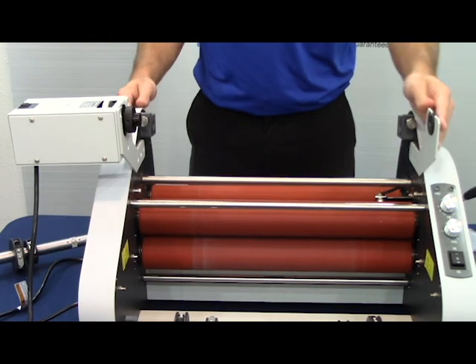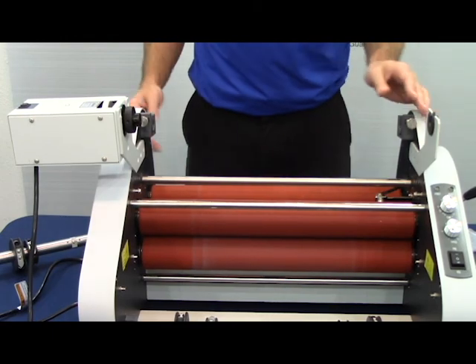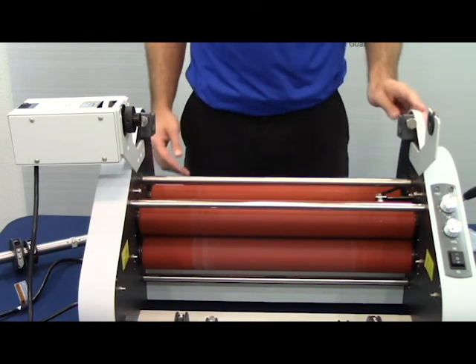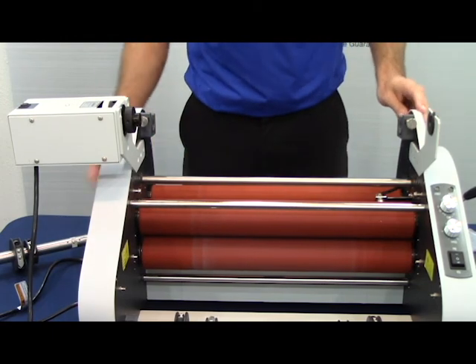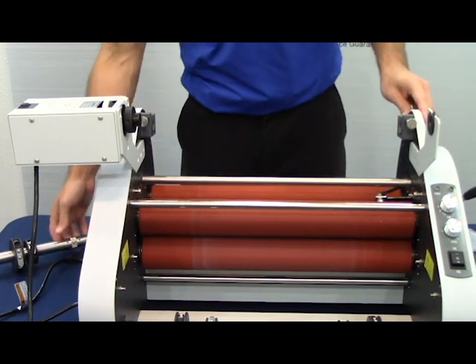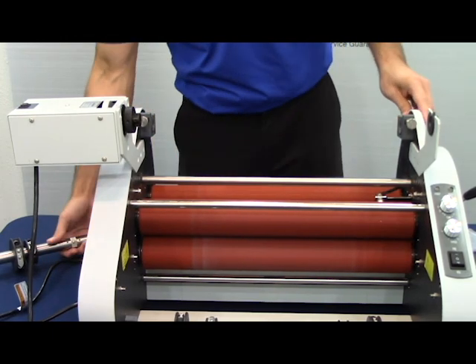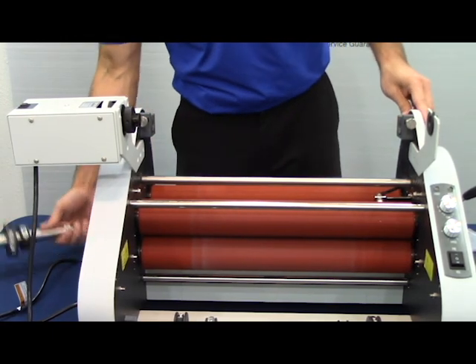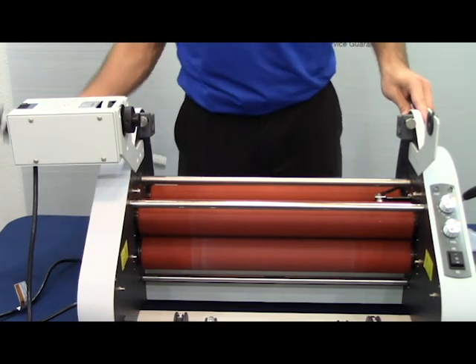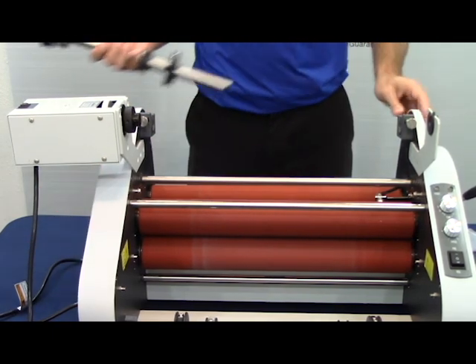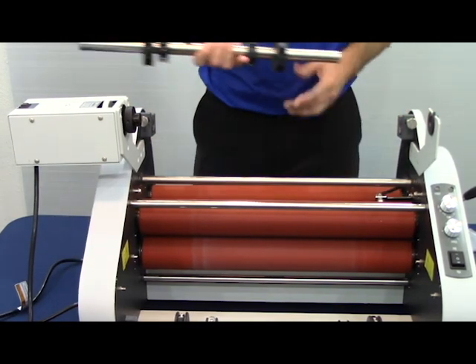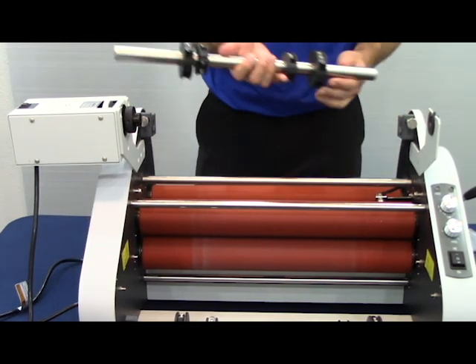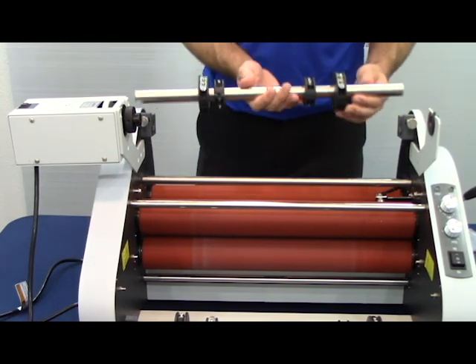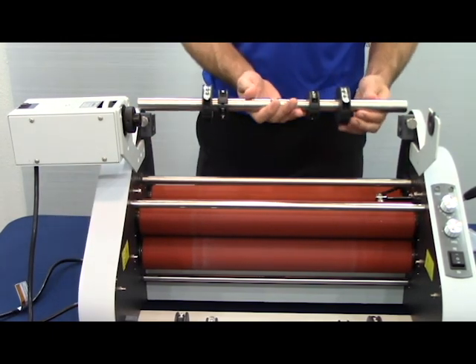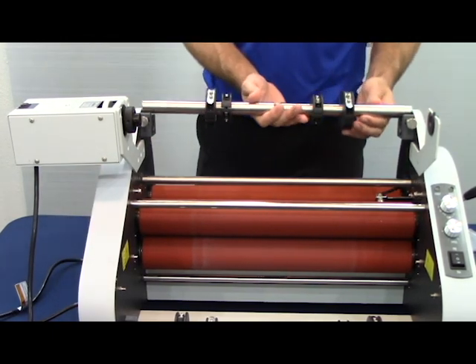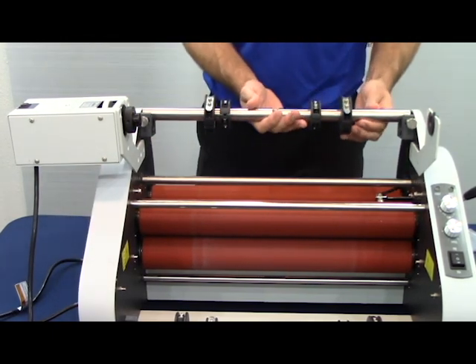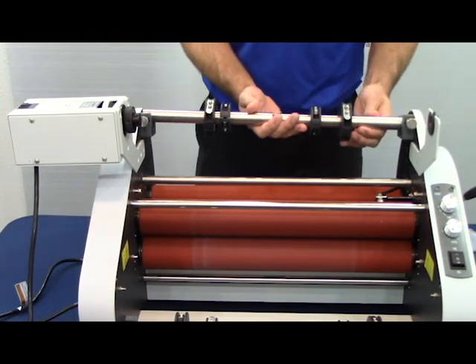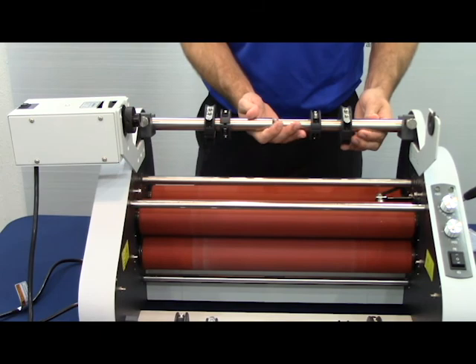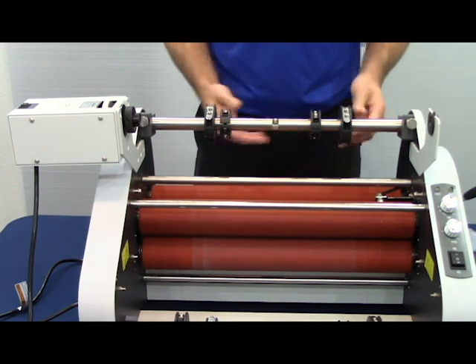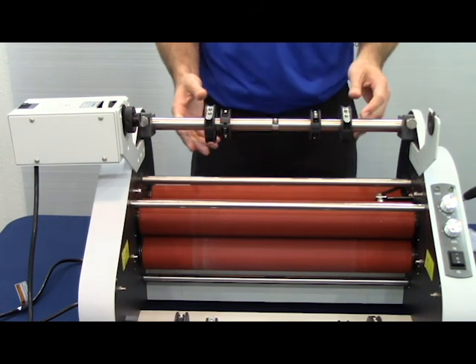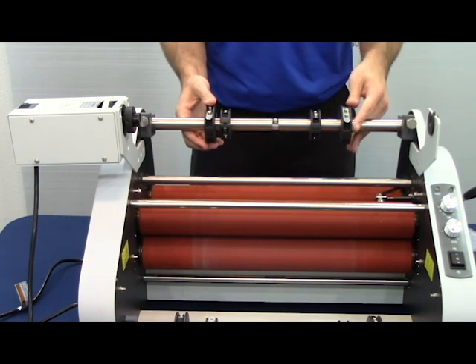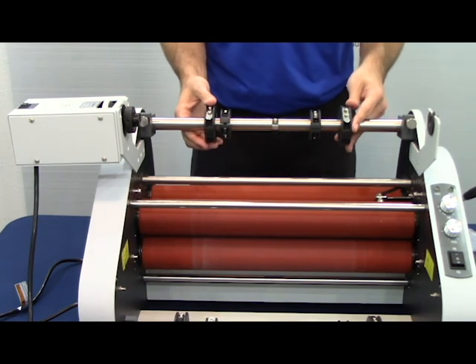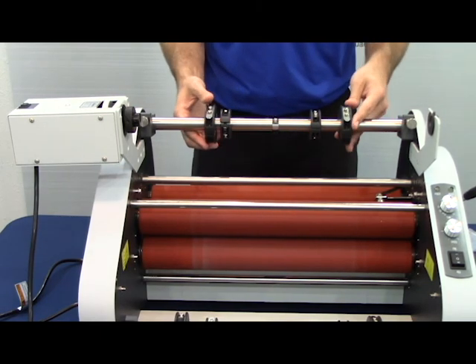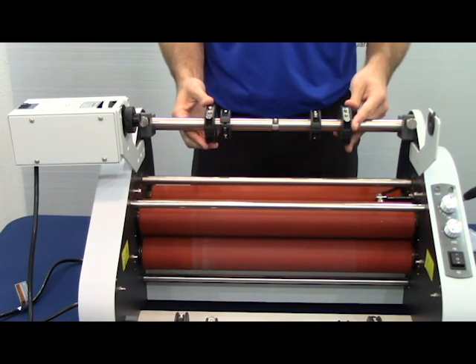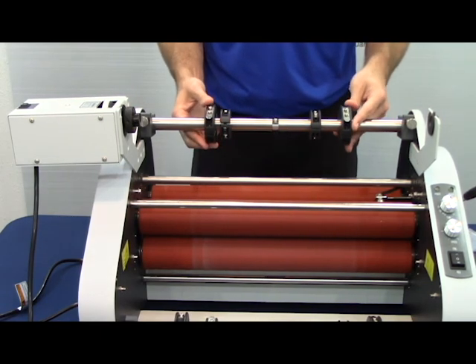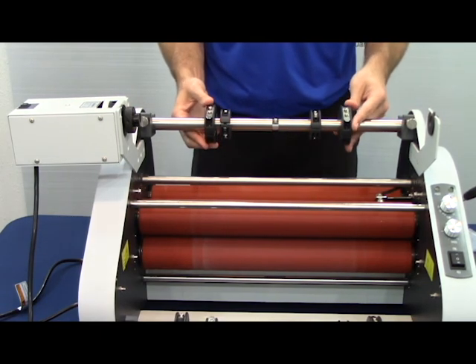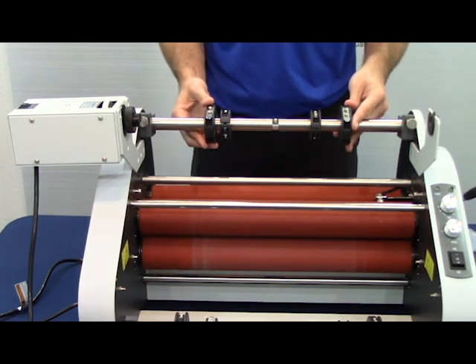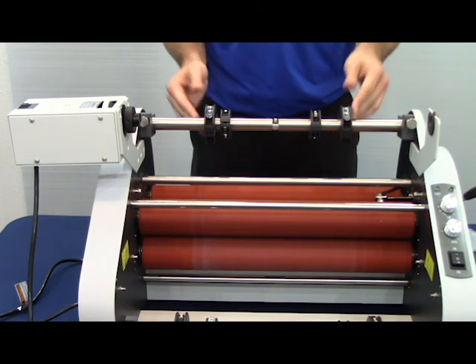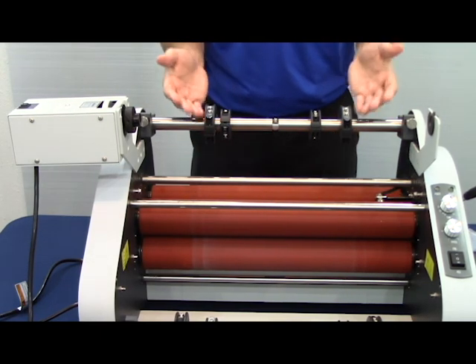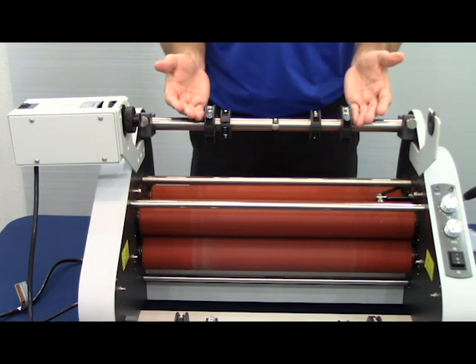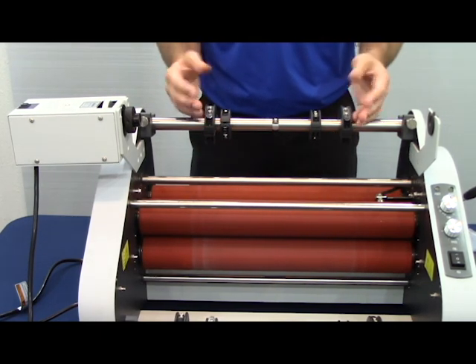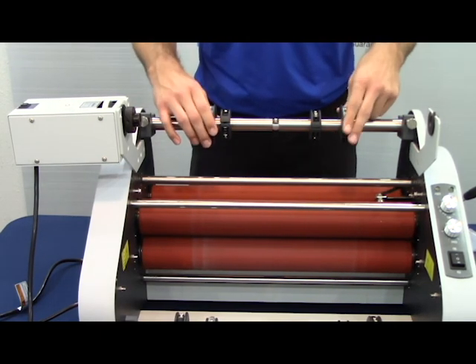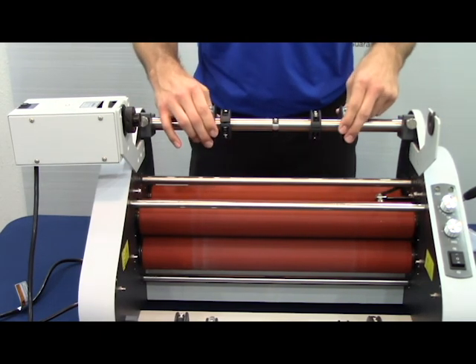The next step is to replace the top mandrel bar, ensuring that the three-inch mandrel adjustments are centered and secured.